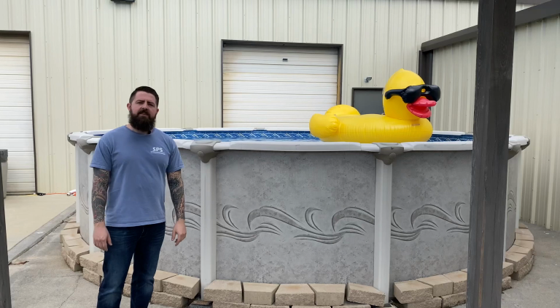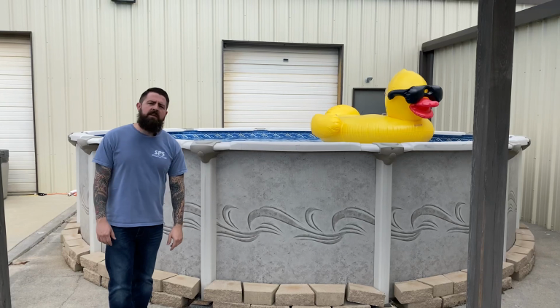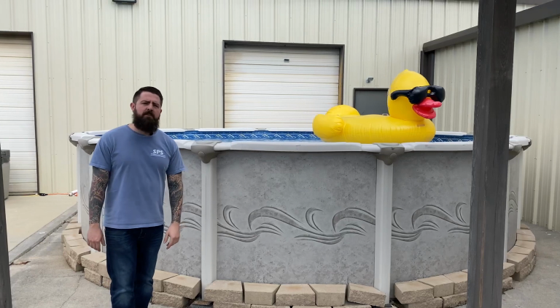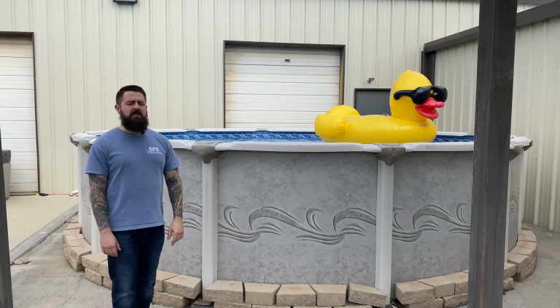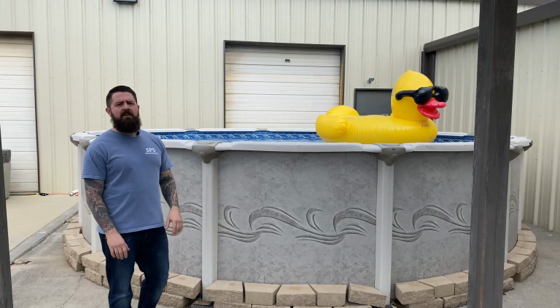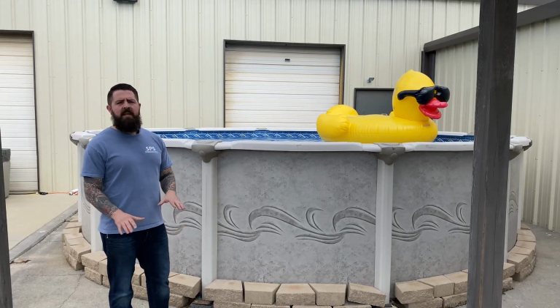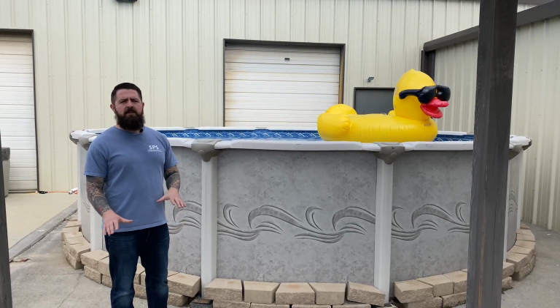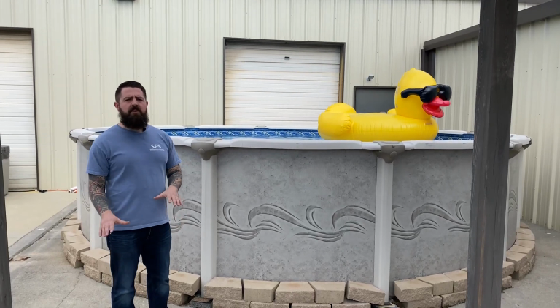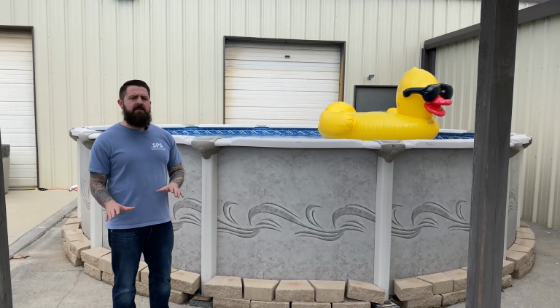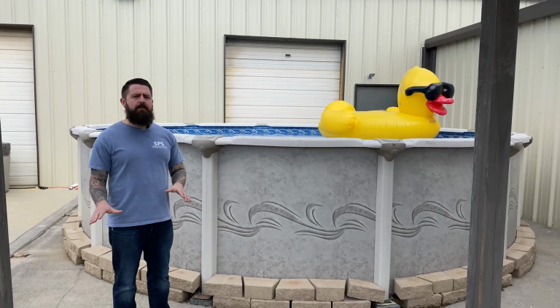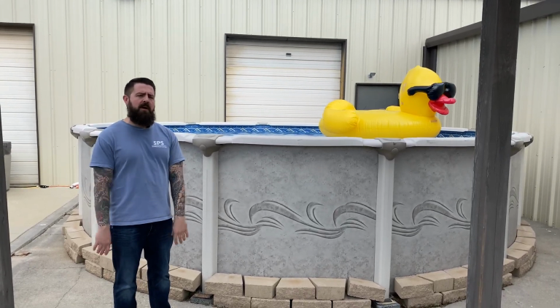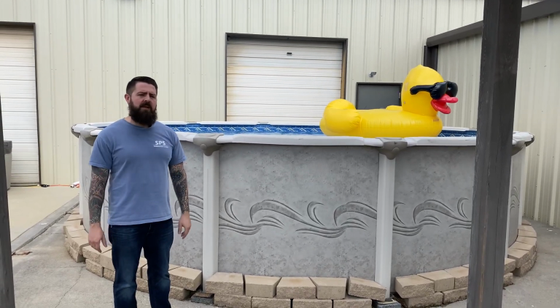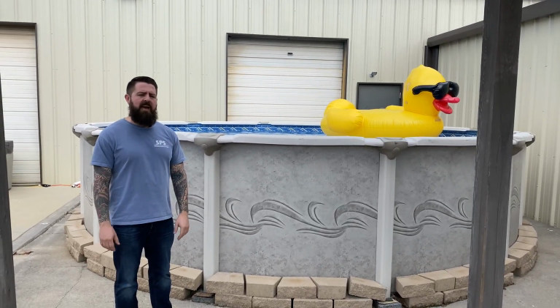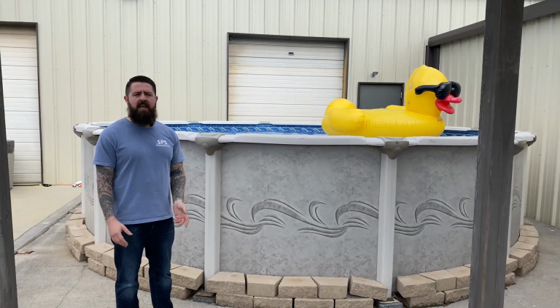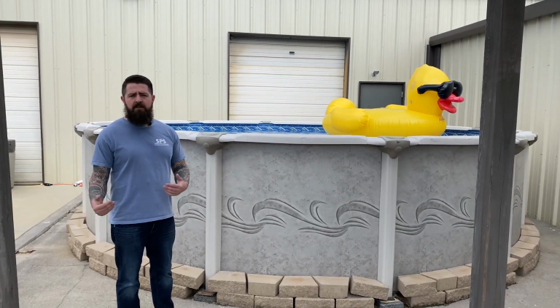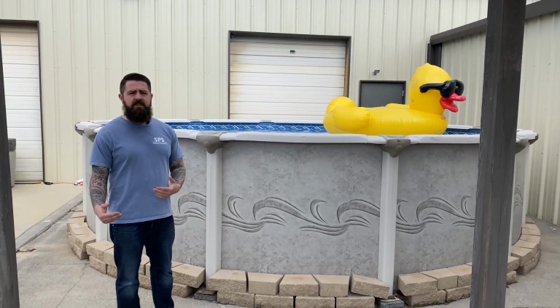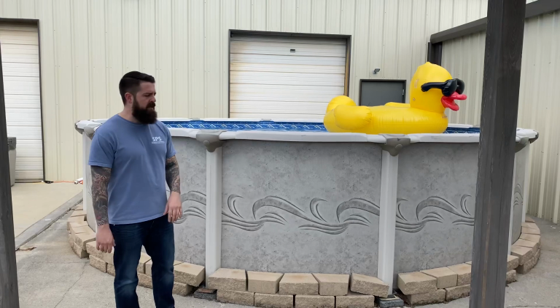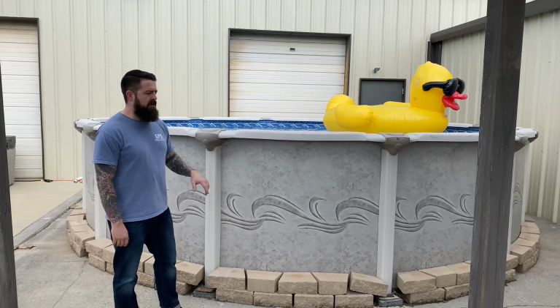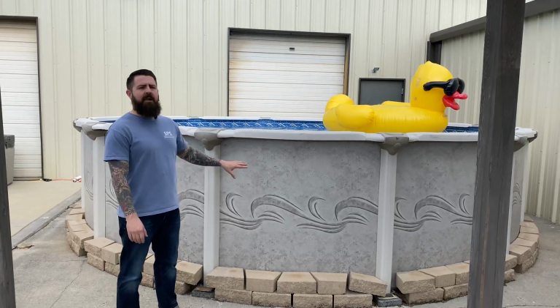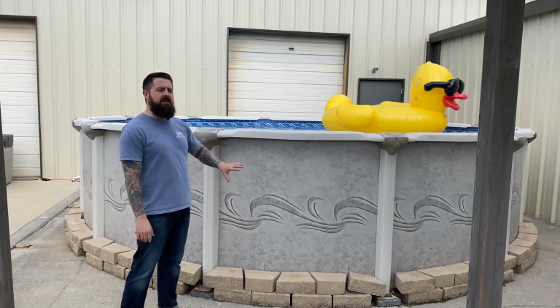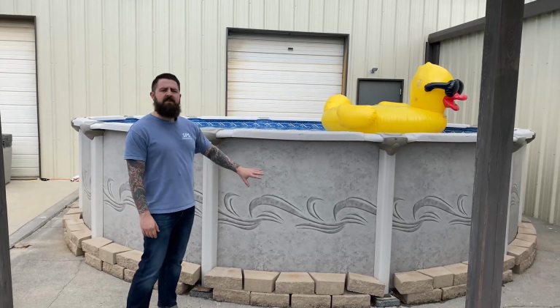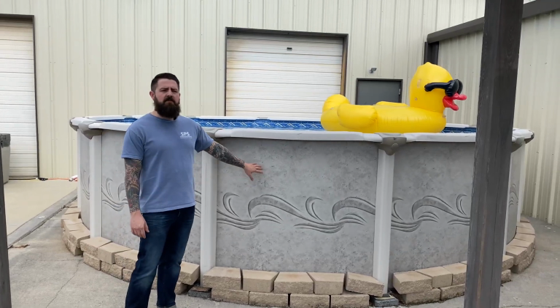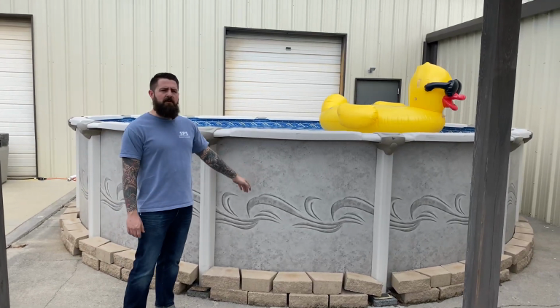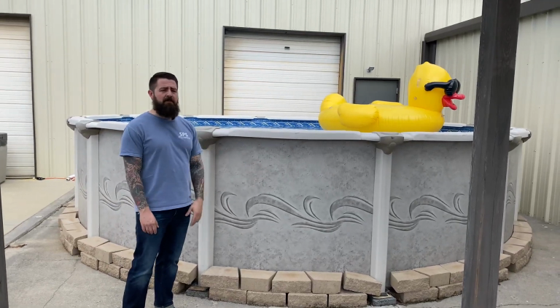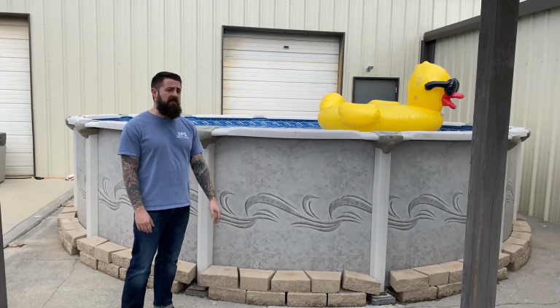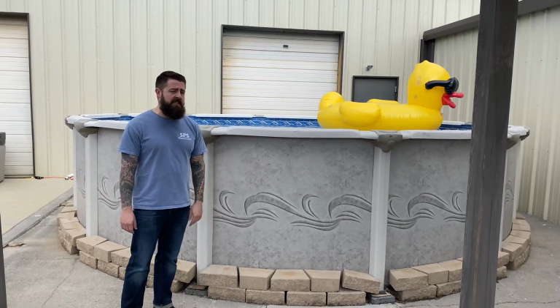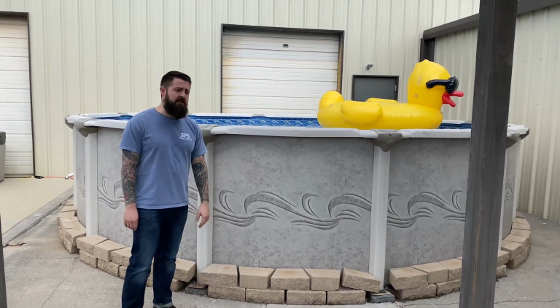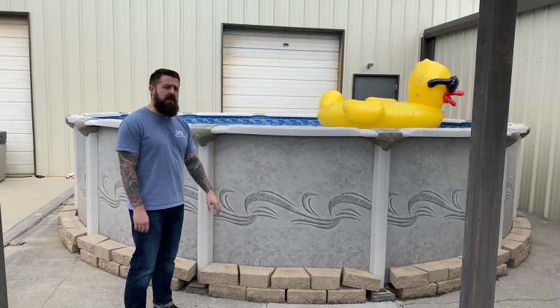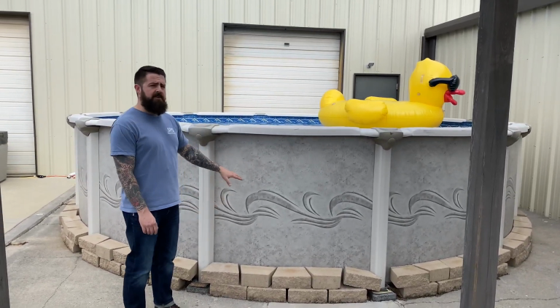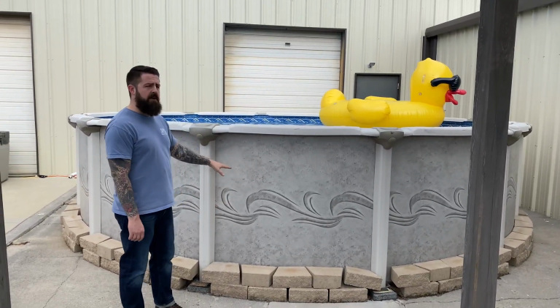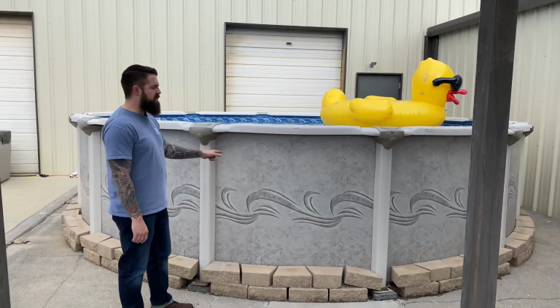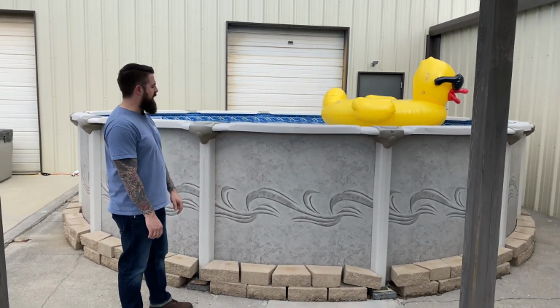Hey, it's Cory at Southern Pools and Spas, and today I want to showcase the three pool models that we have on hand for this season. Behind me is our tested and true model we've had for probably 15 years — it's our Vogue Symbio.